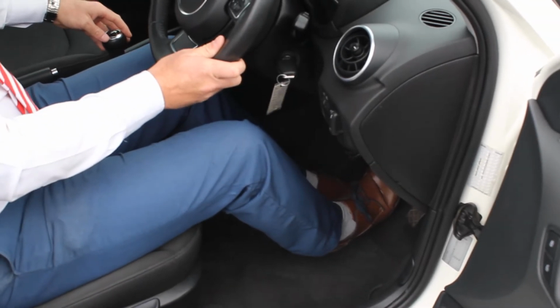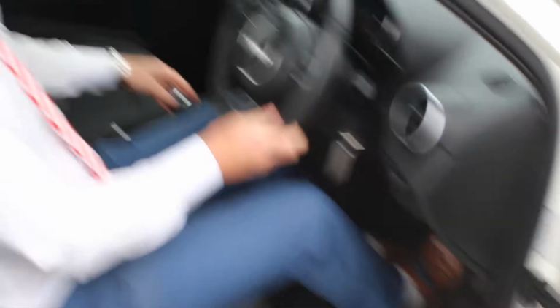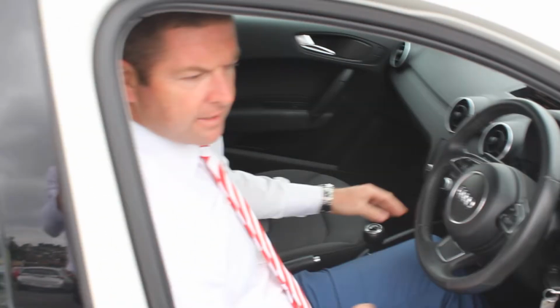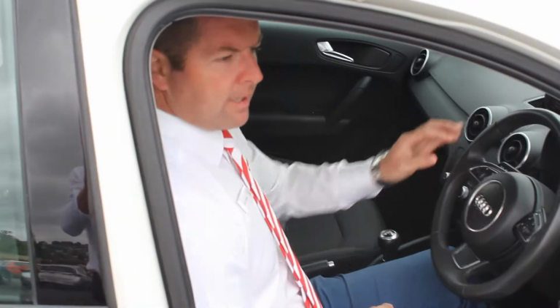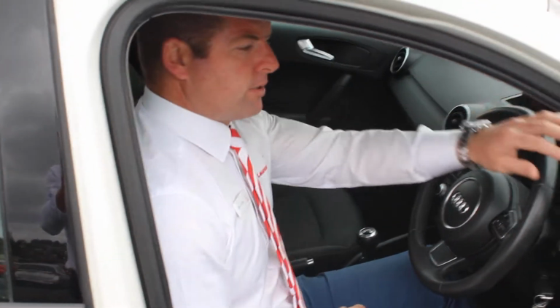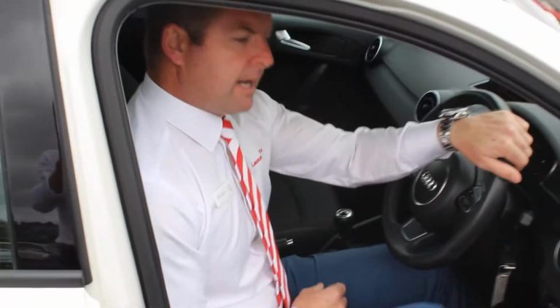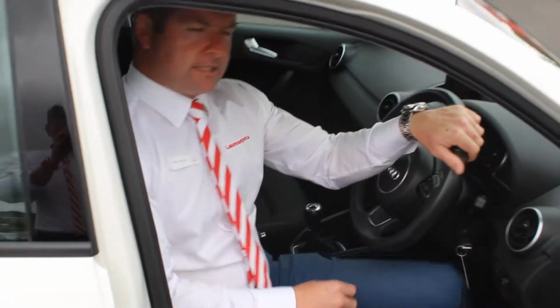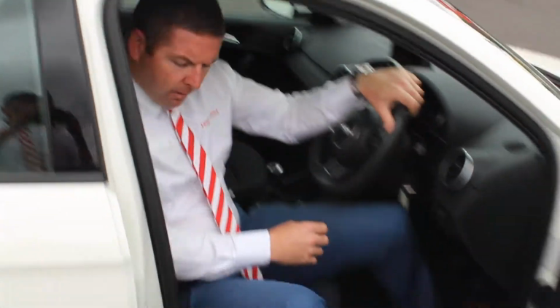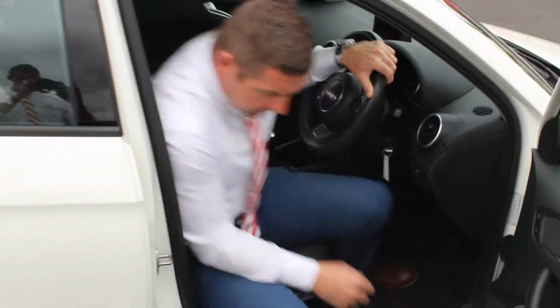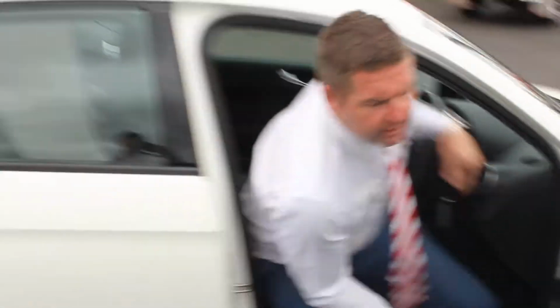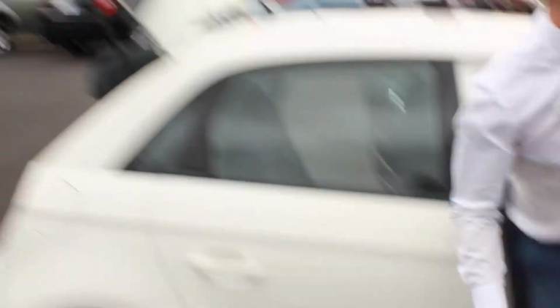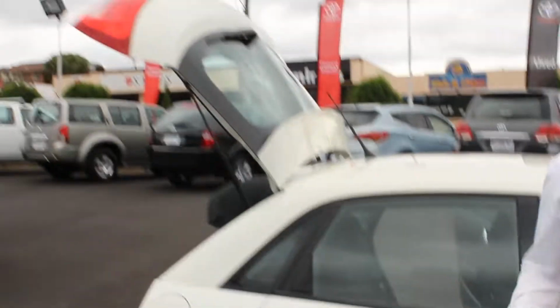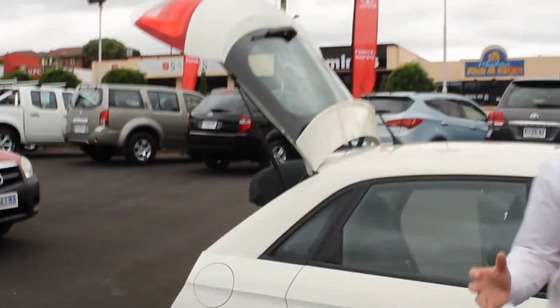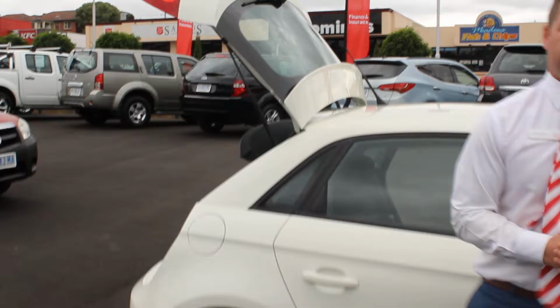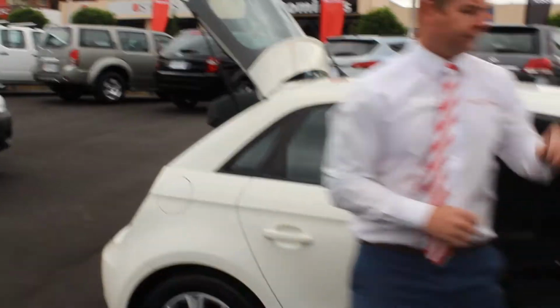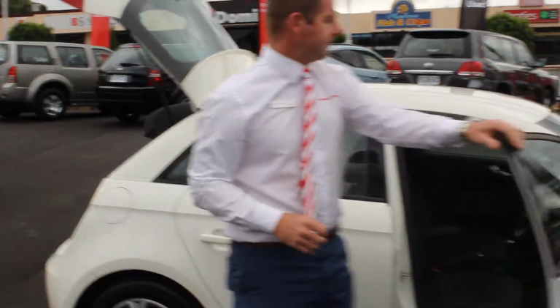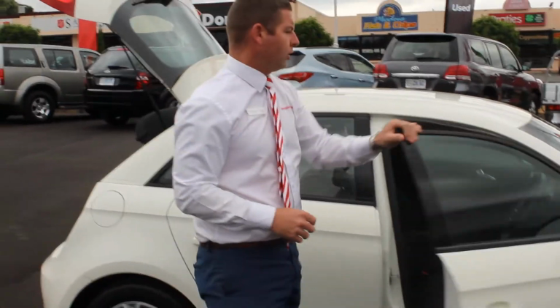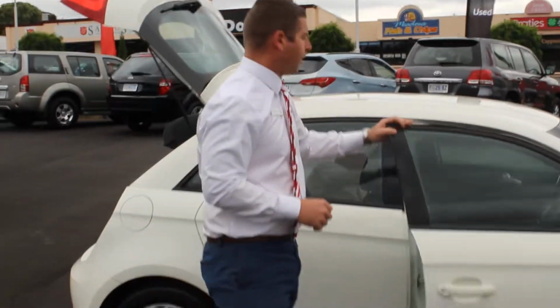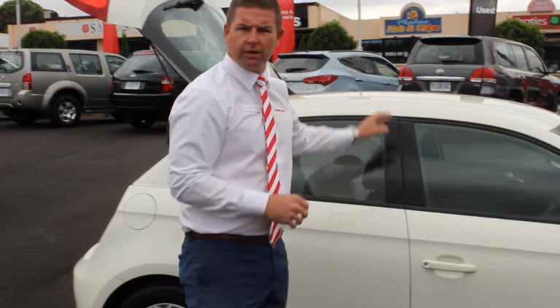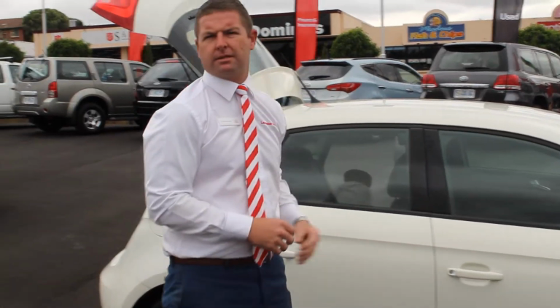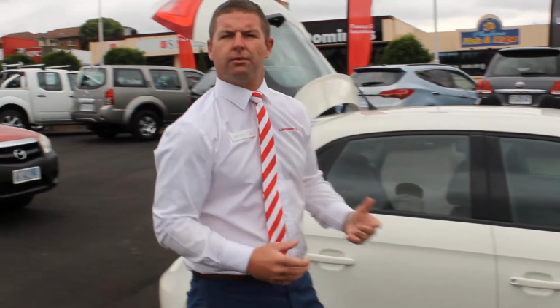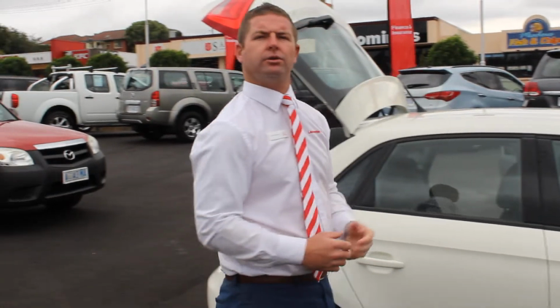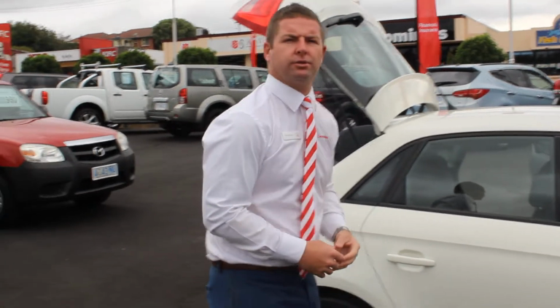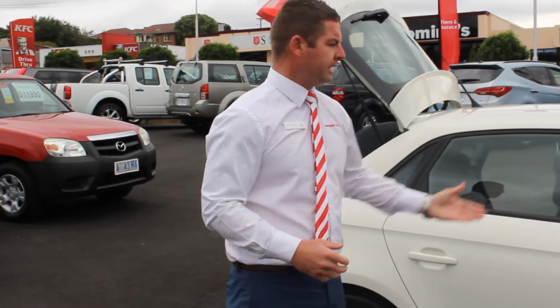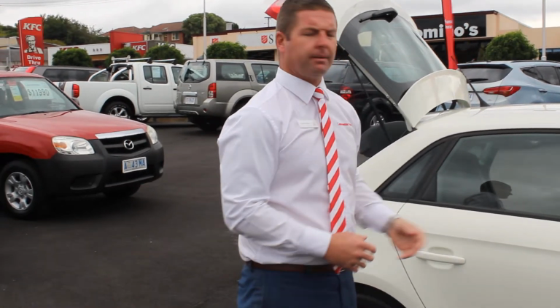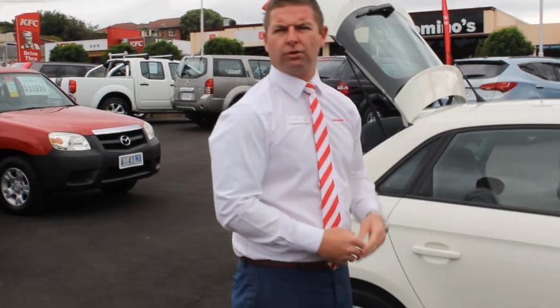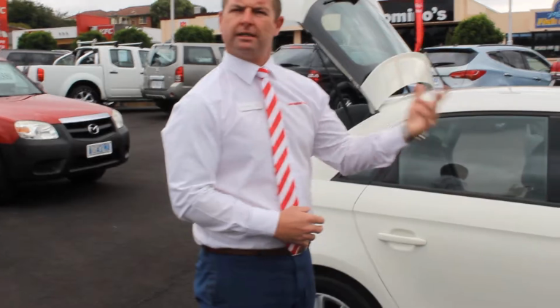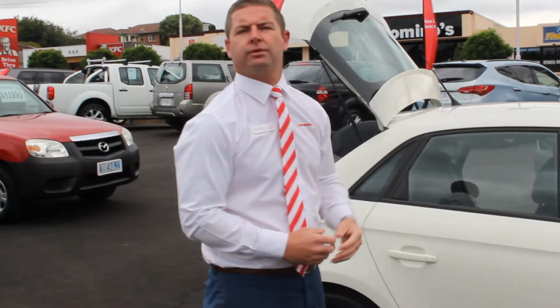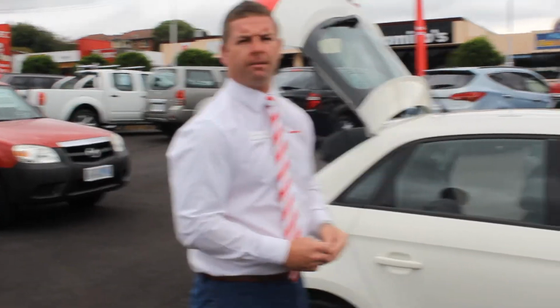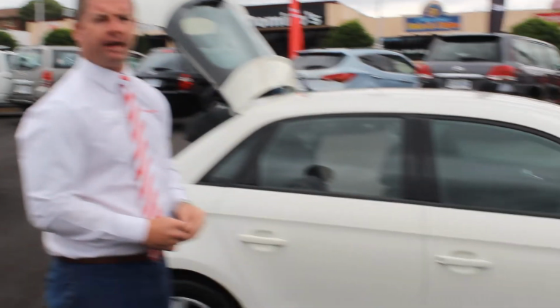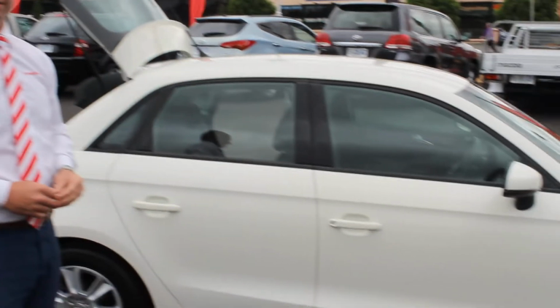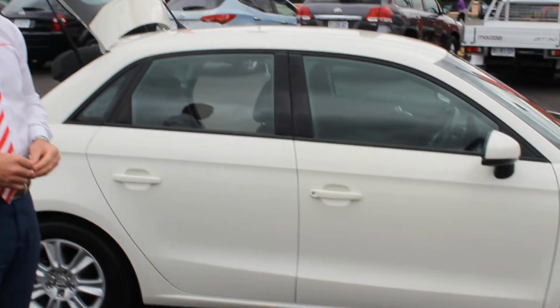I hope that gives you a bit of an insight into the A1 we've been talking about. Feel free to give me a call, or I'll follow up with you as to what you might want to do — whether you'd like to come up and have a look or get the vehicle down to Hobart for you to look at for your daughter.